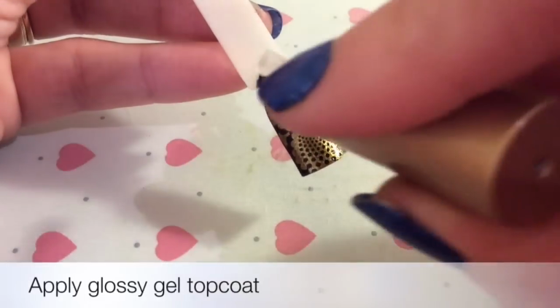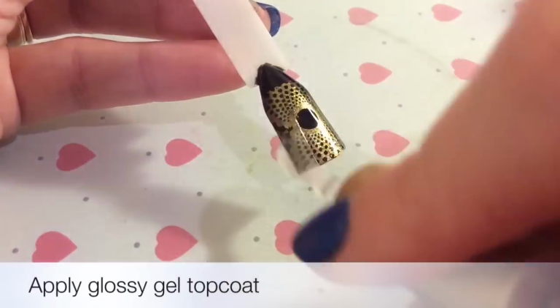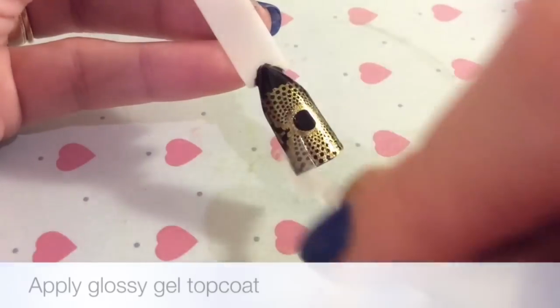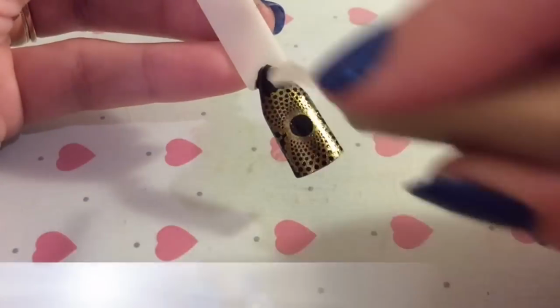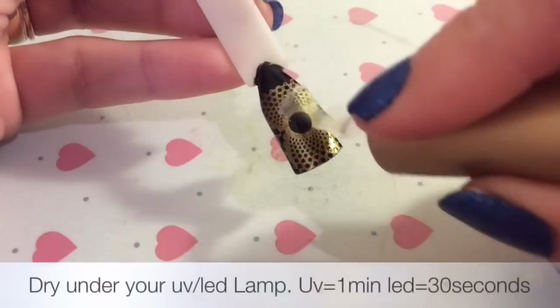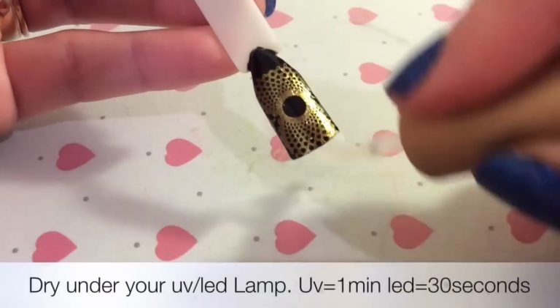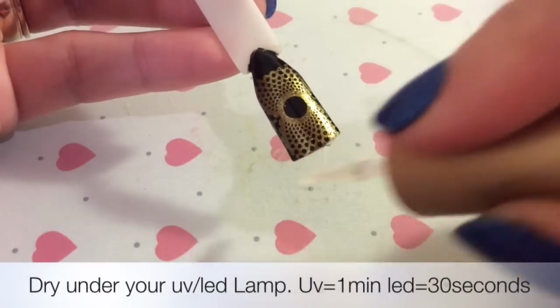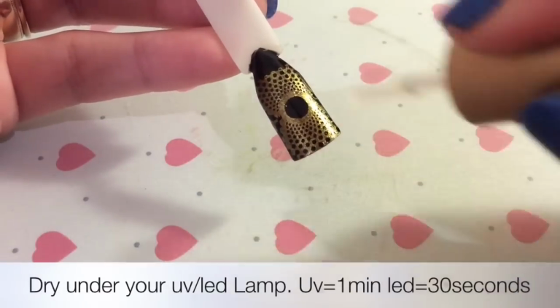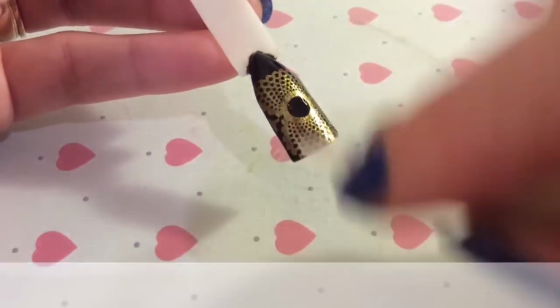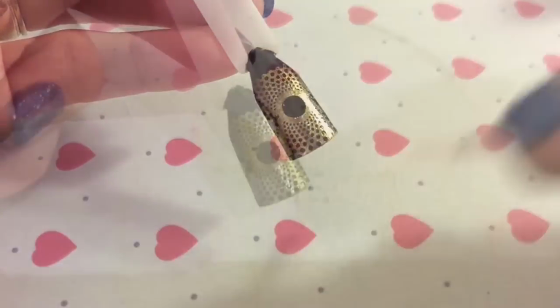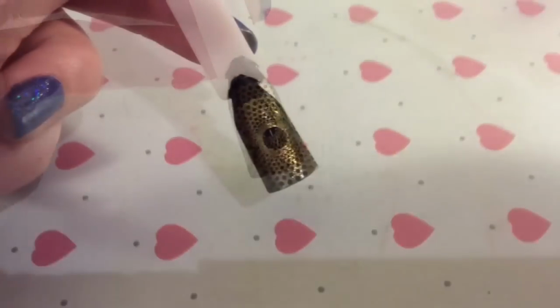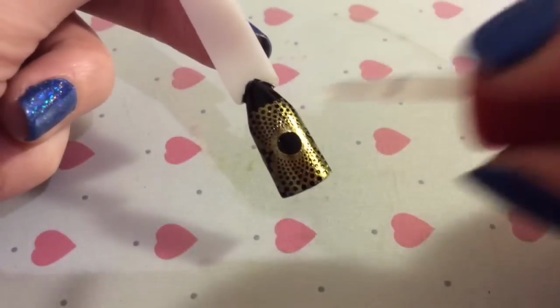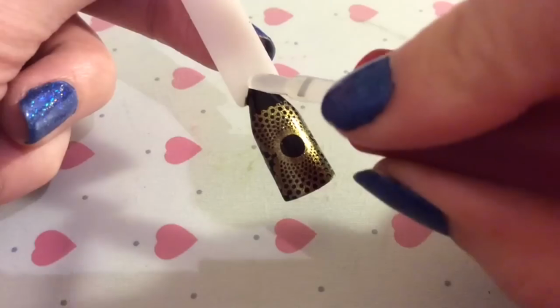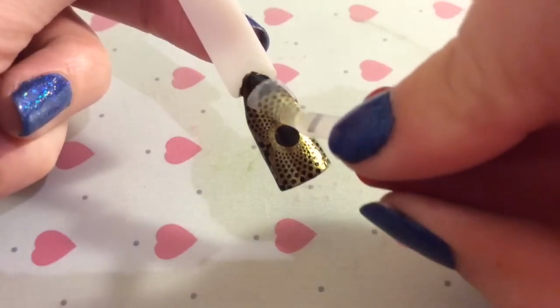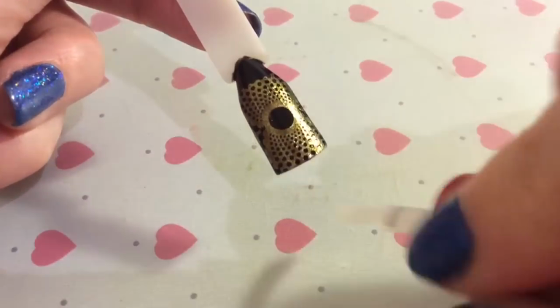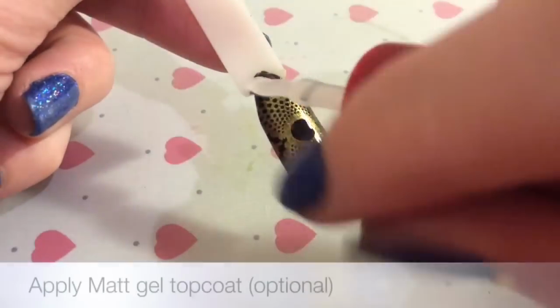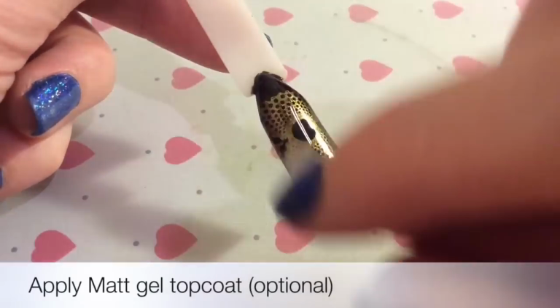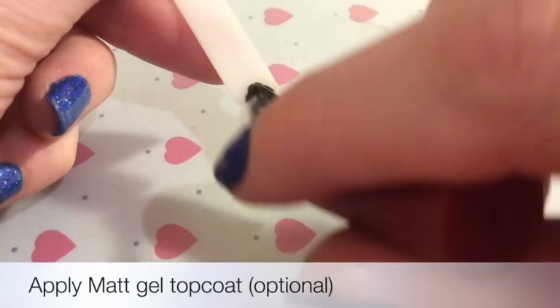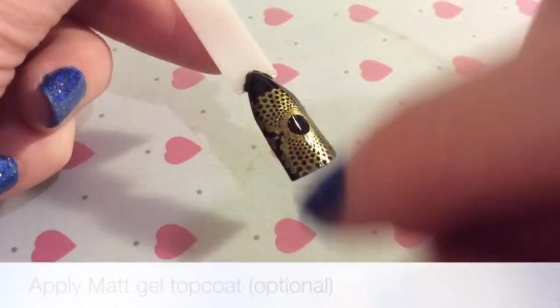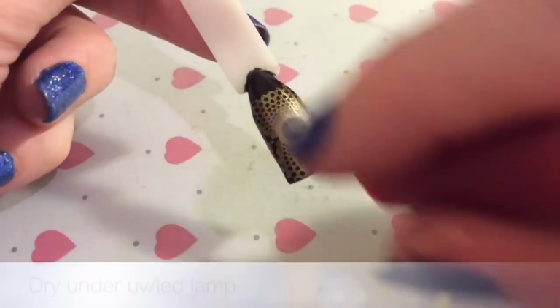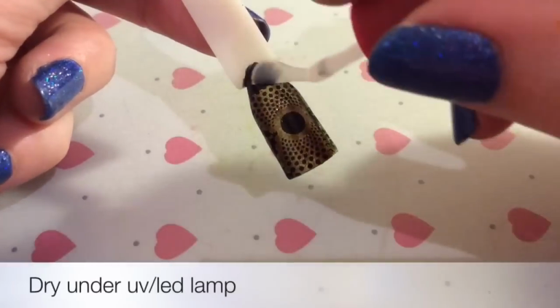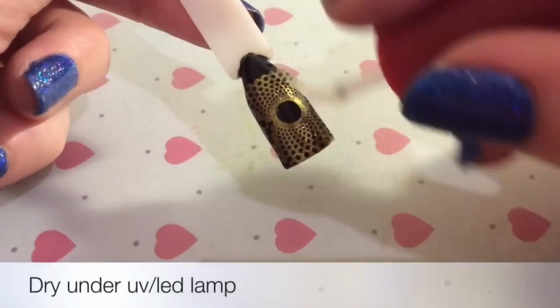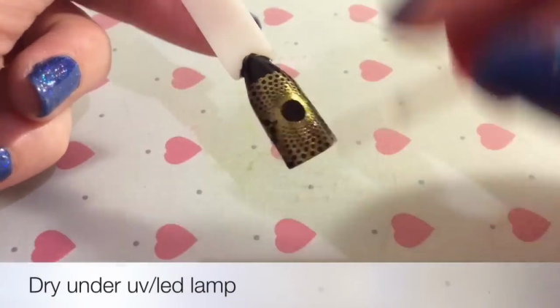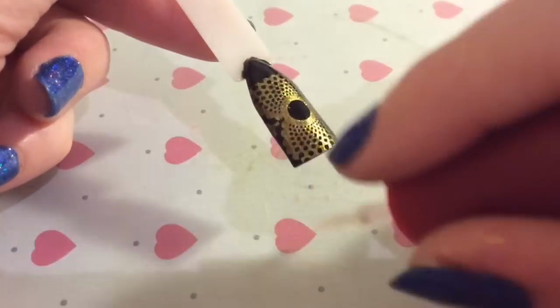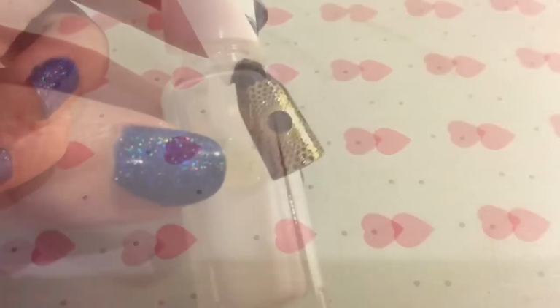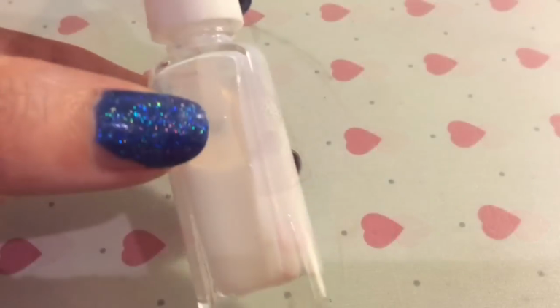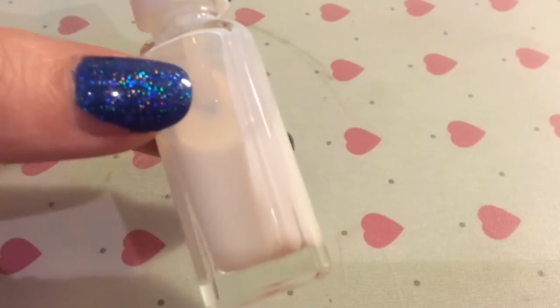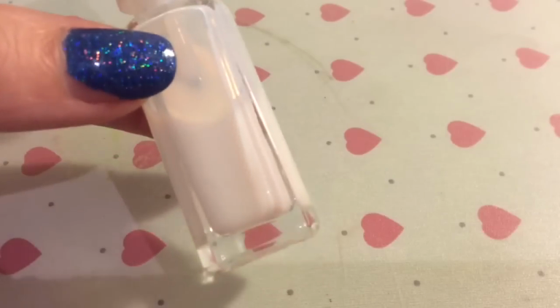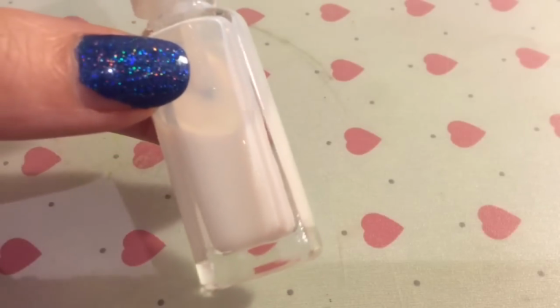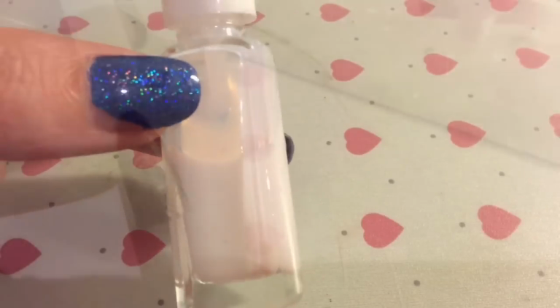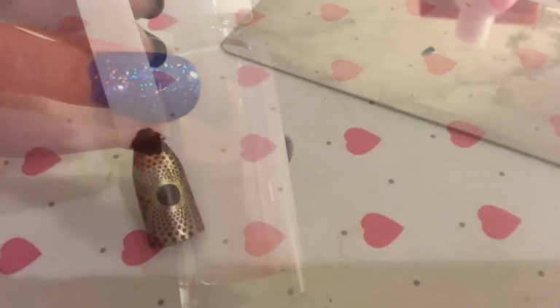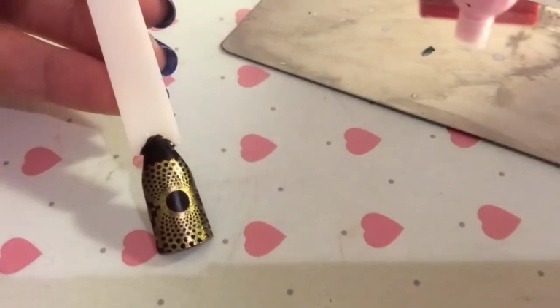I'm applying a gel top coat just to make sure that the stamping image isn't ruined in case I make any mistakes. Then I'm applying a matte top coat — you don't have to do this, it's optional, but this is what I'm choosing to do.